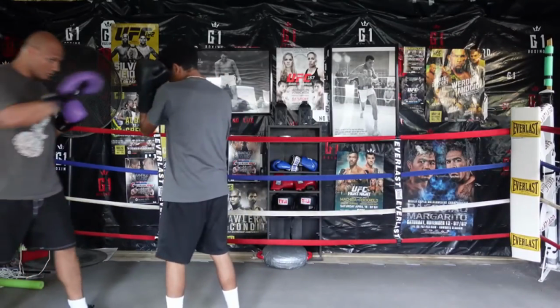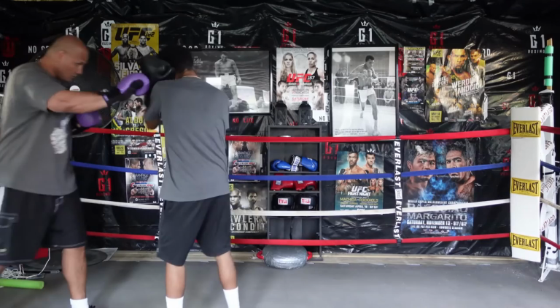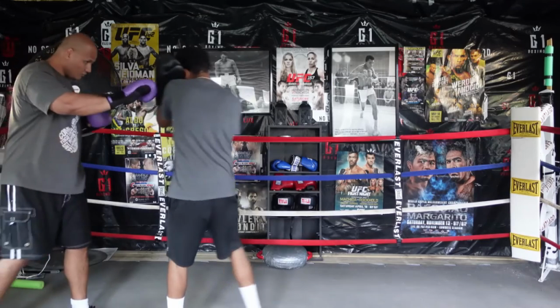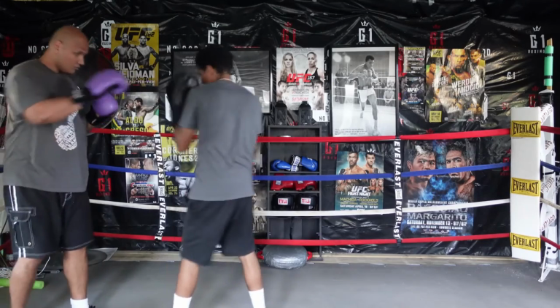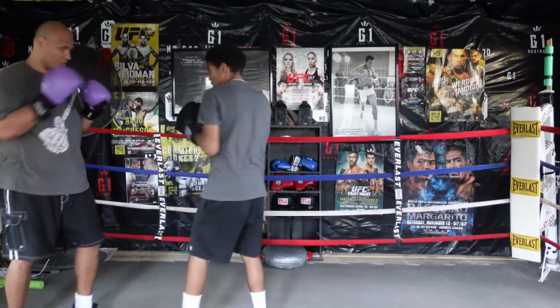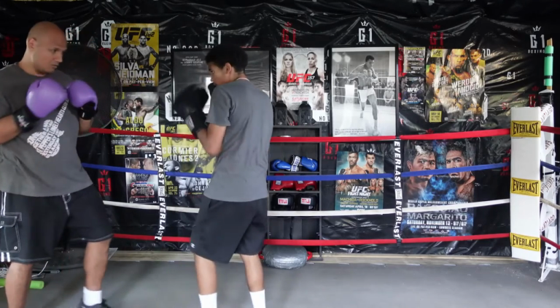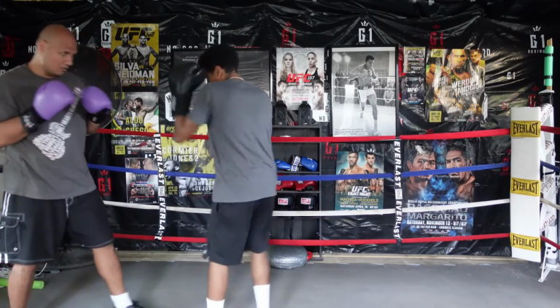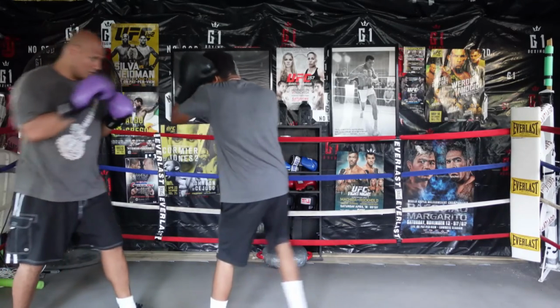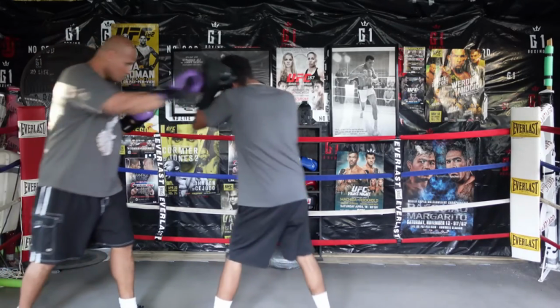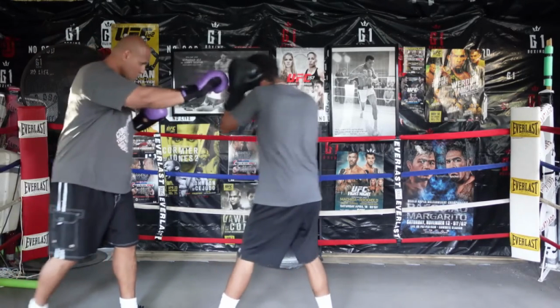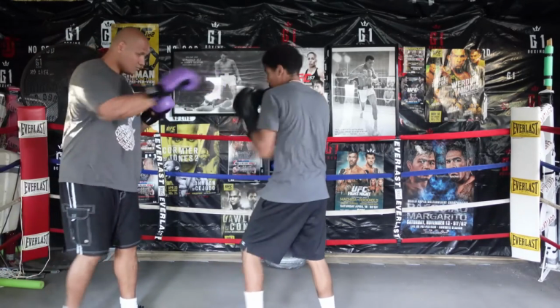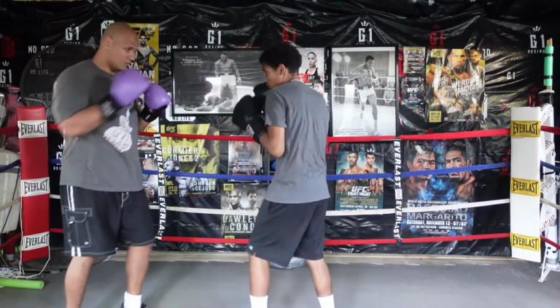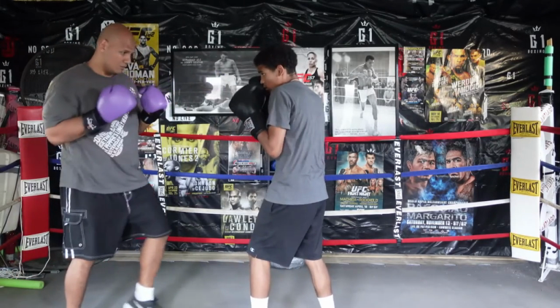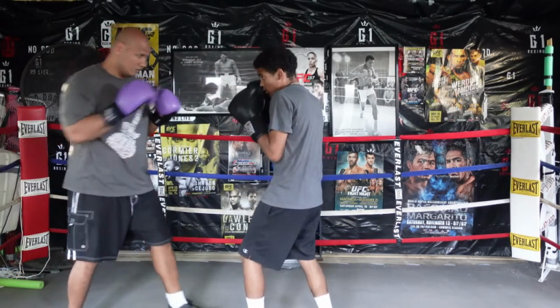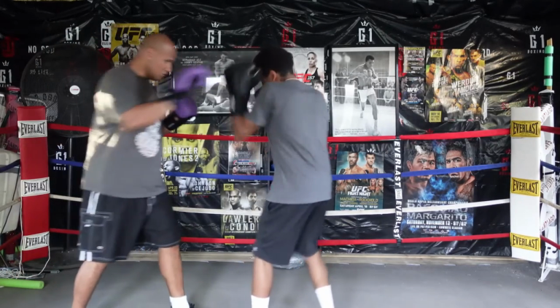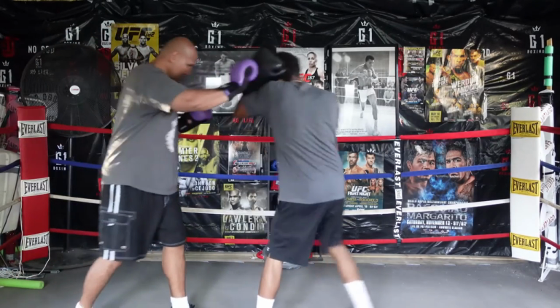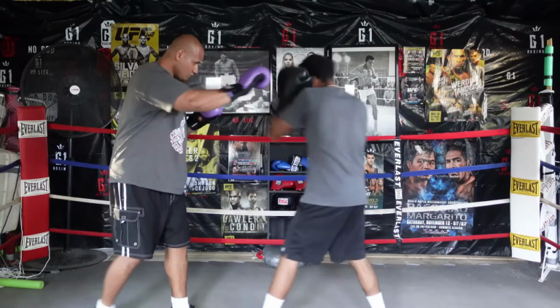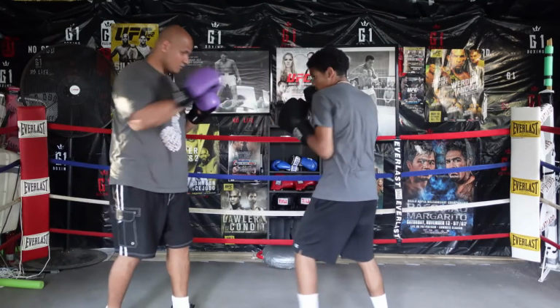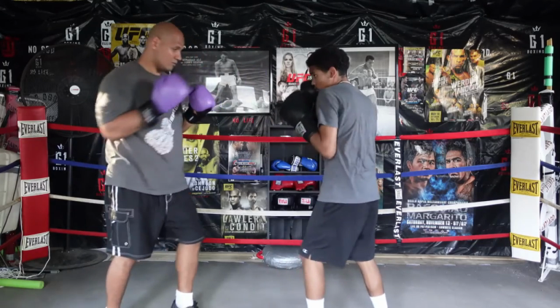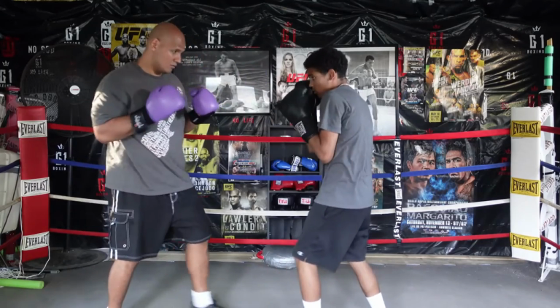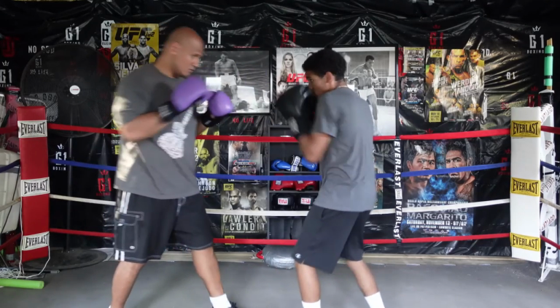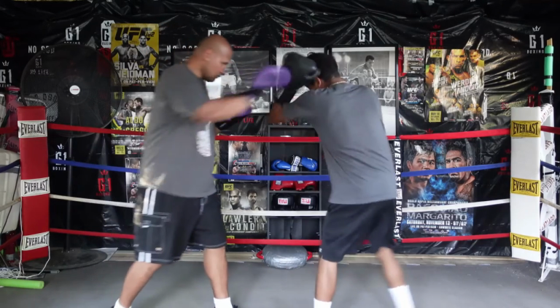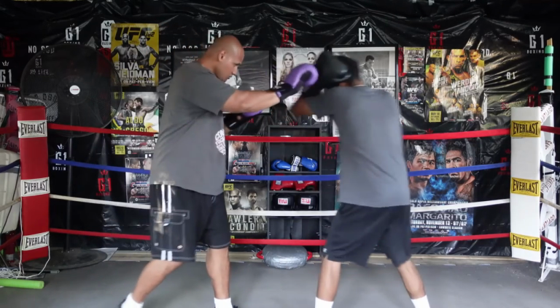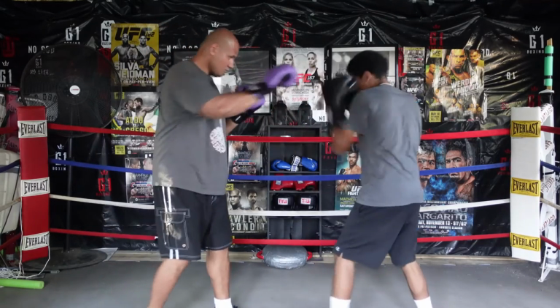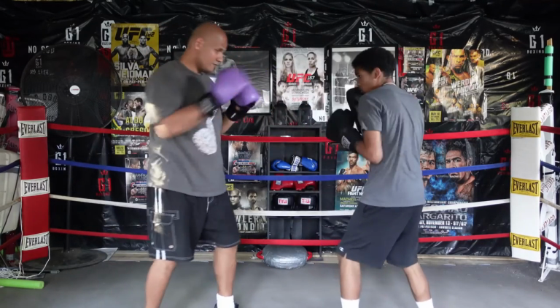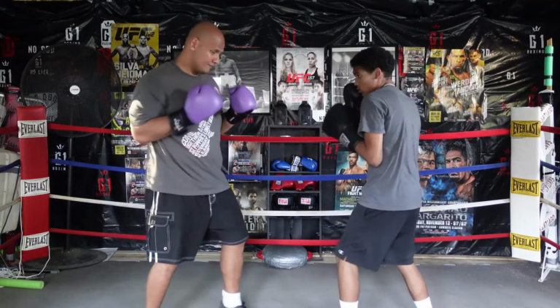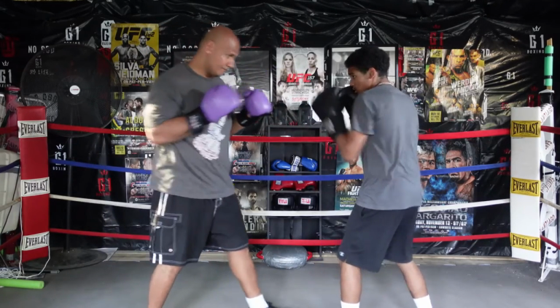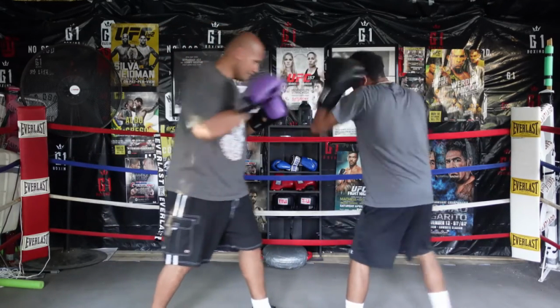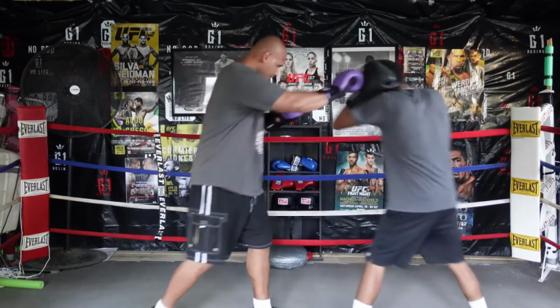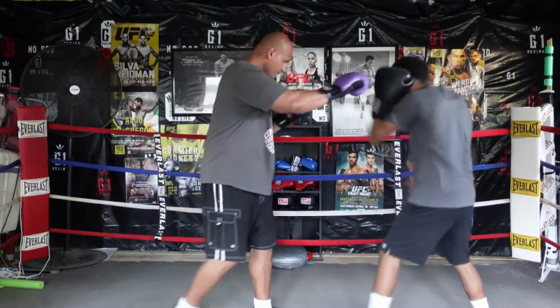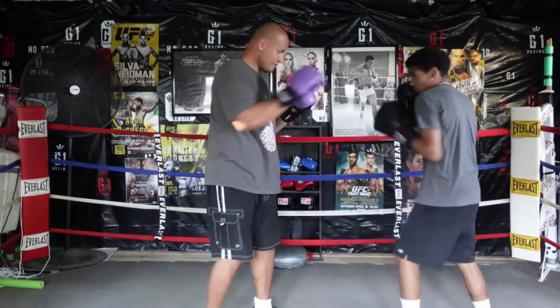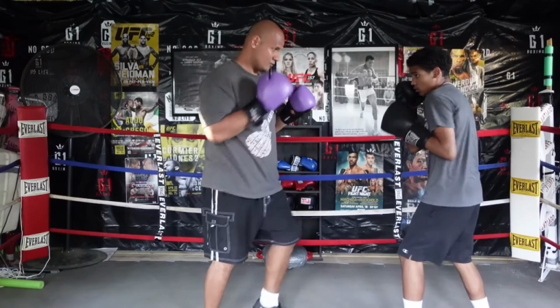Next we're learning how to defend against the right hand. The fighter on the left with the purple gloves is throwing the right hand and the fighter on the right is catching.